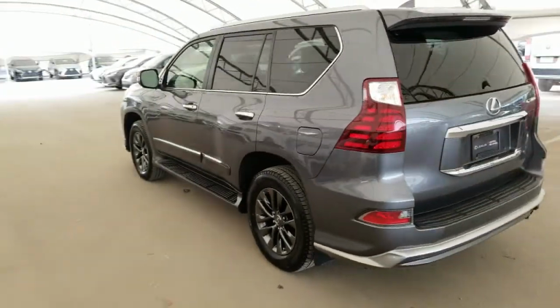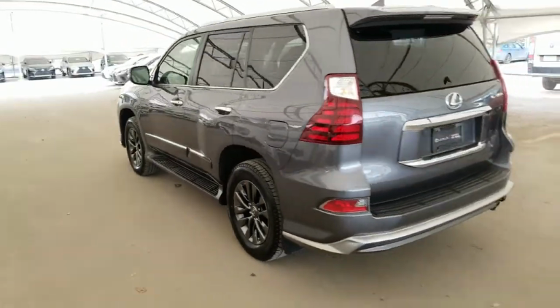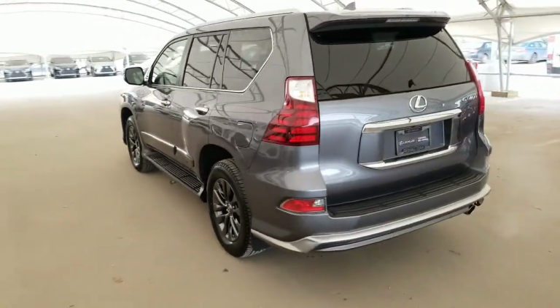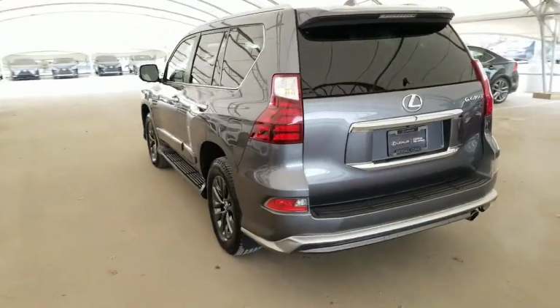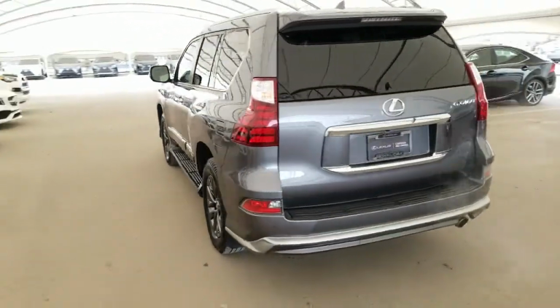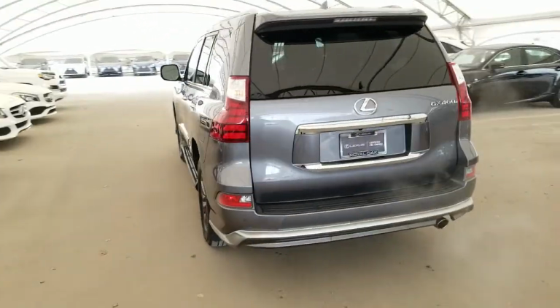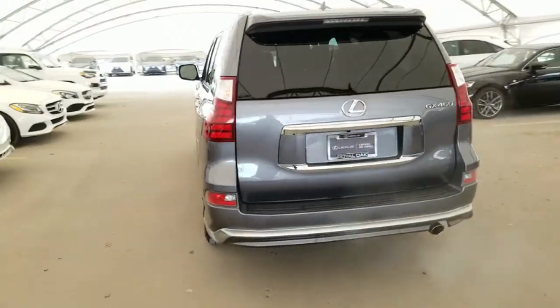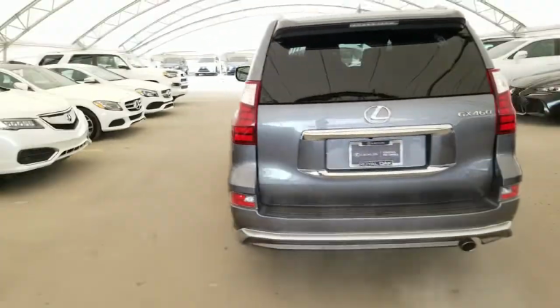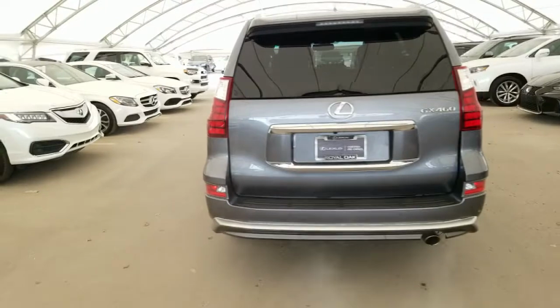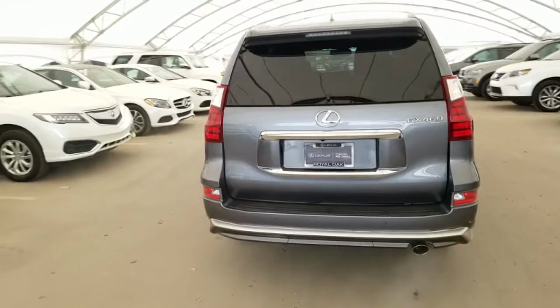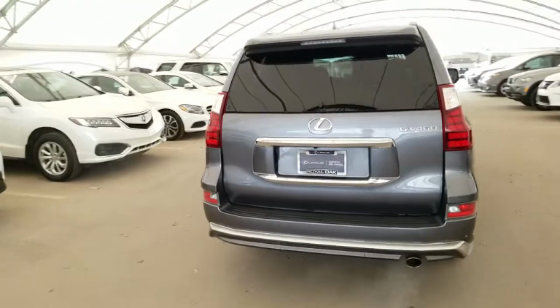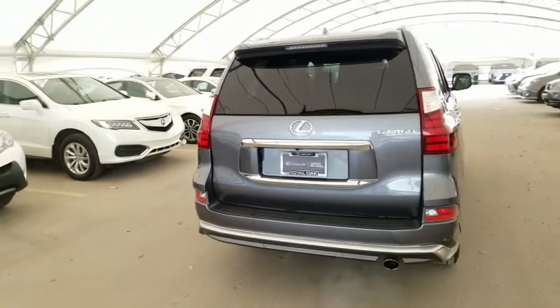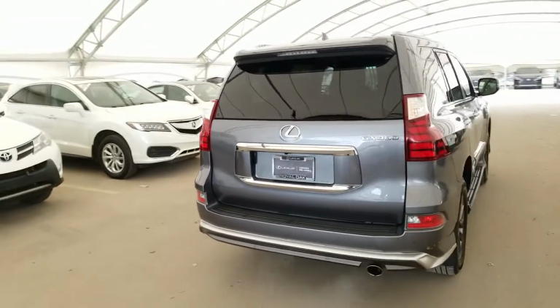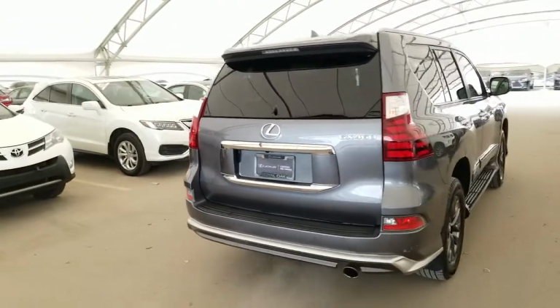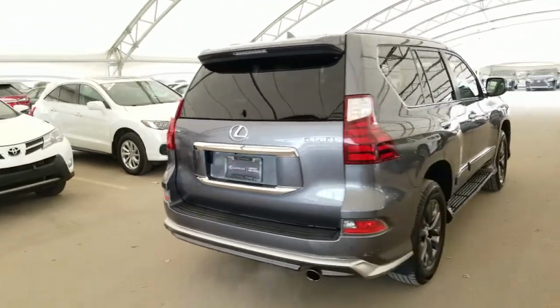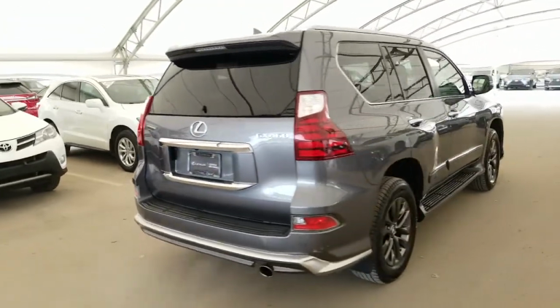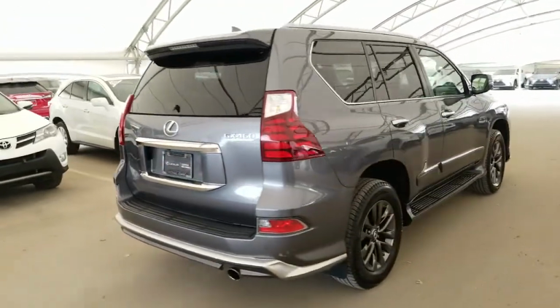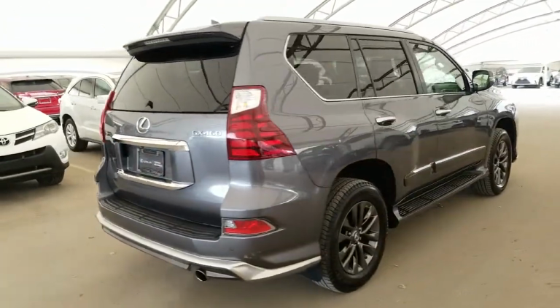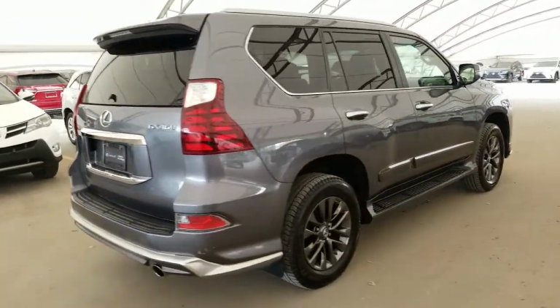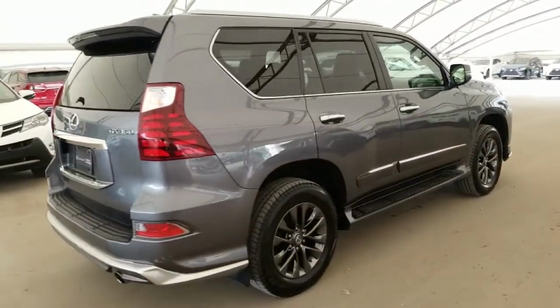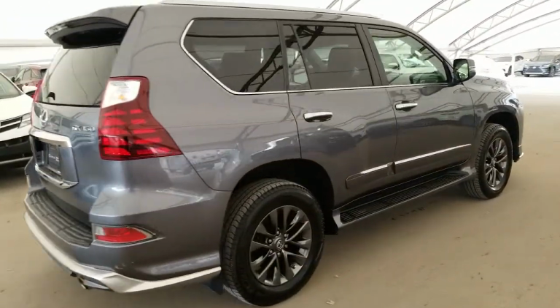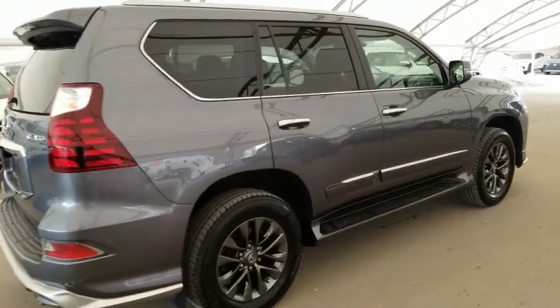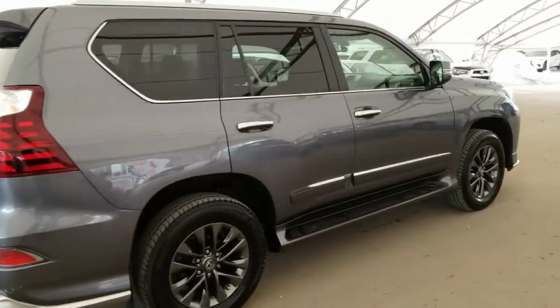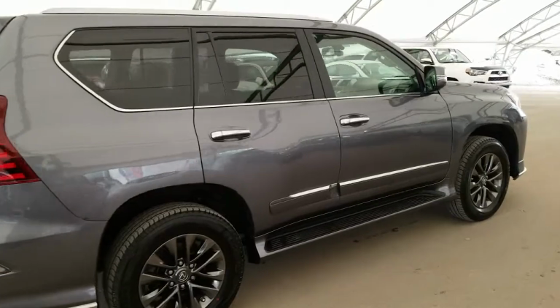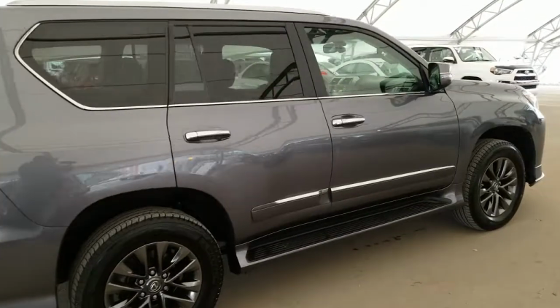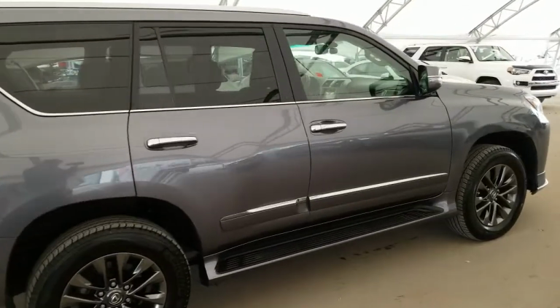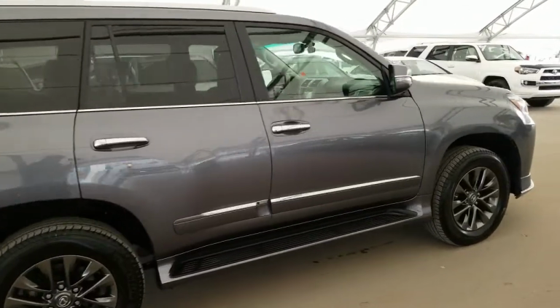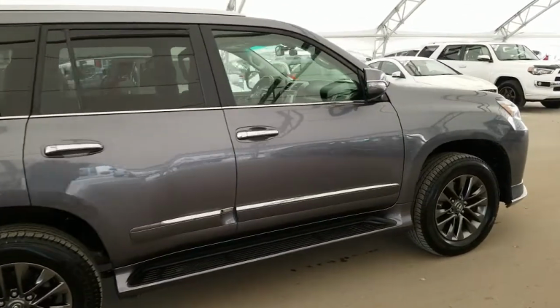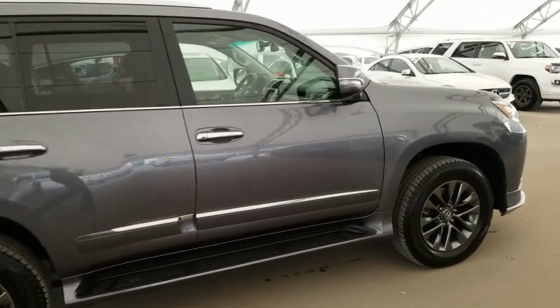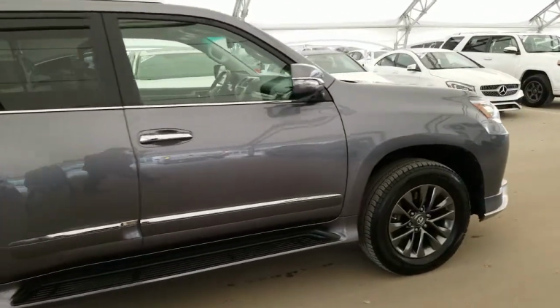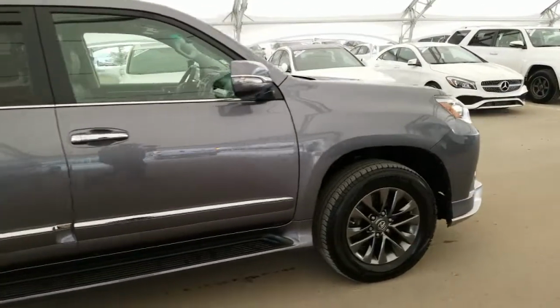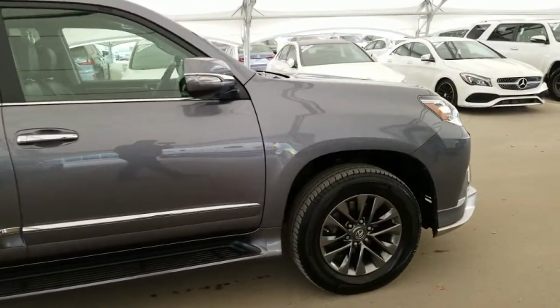All vehicles purchased at Lexus of Royal Oak come with an automatic enrollment into our Royal VIP Rewards Program. This vehicle is a one-owner, low mileage, local Calgary car with a clean, accident-free Carfax.